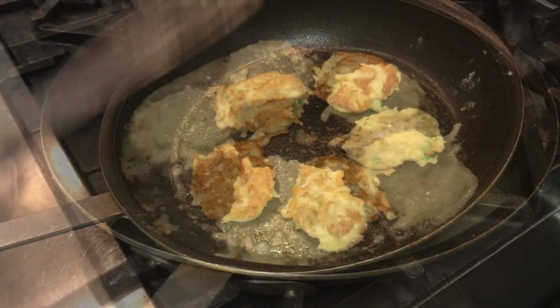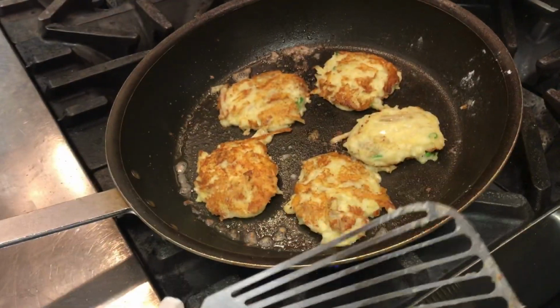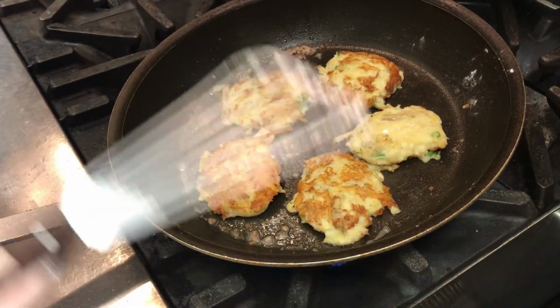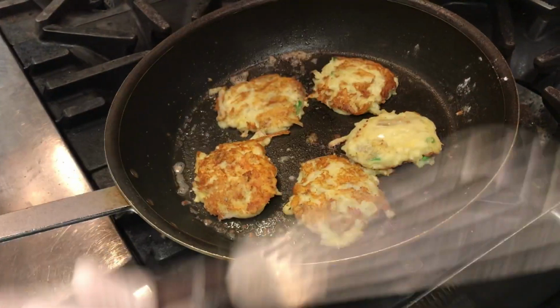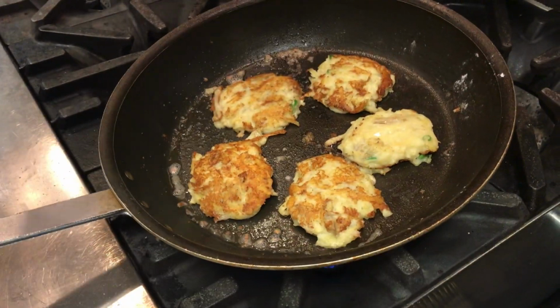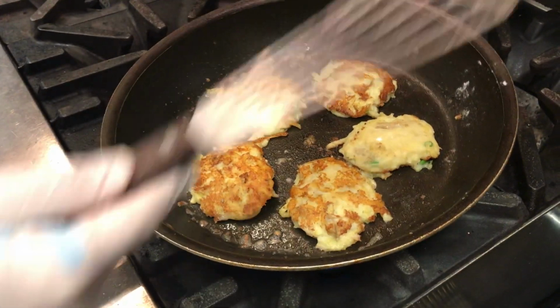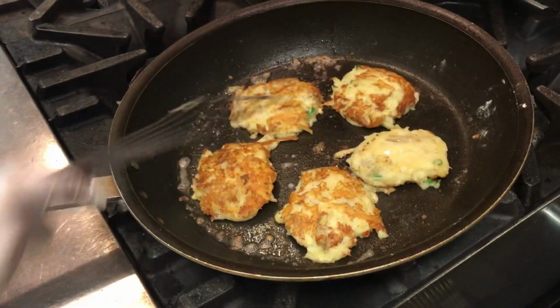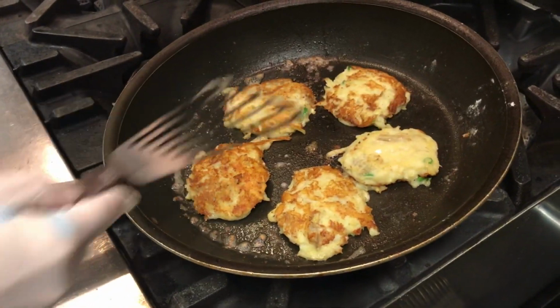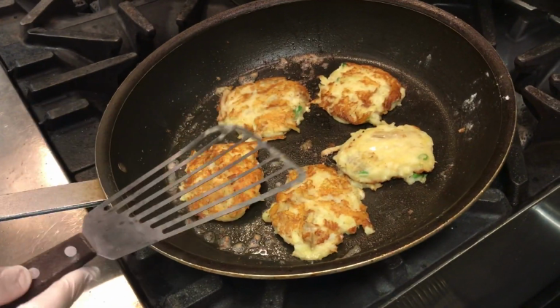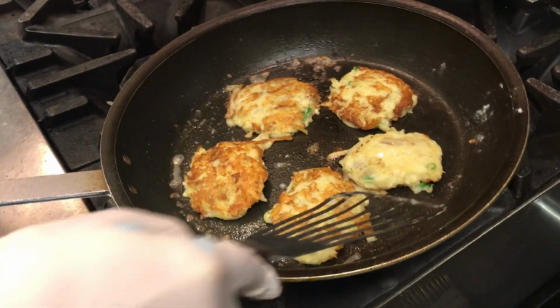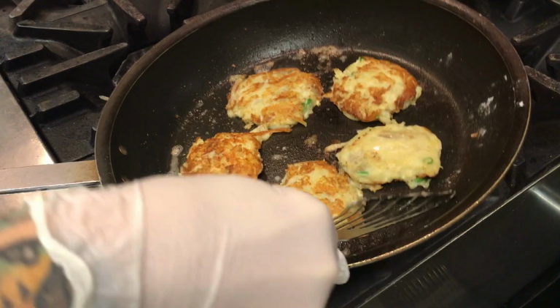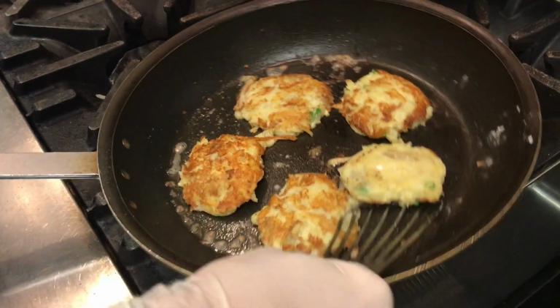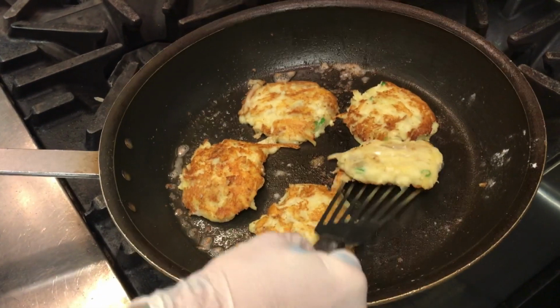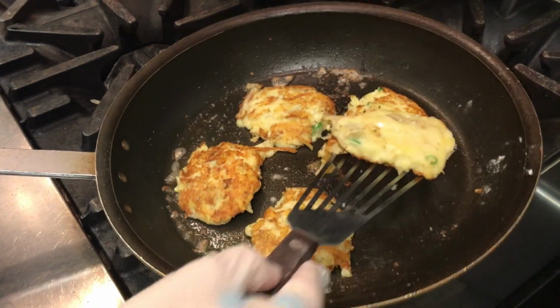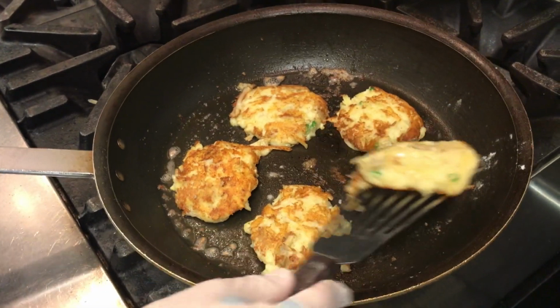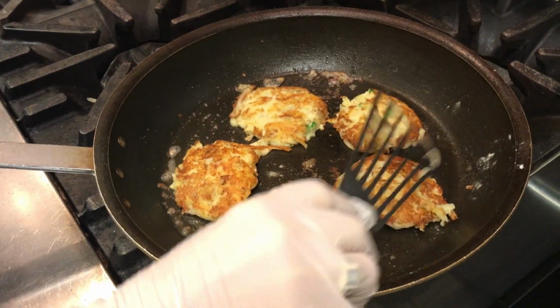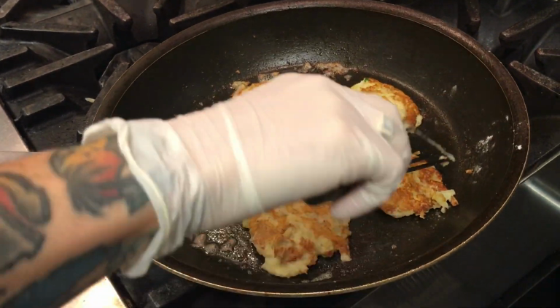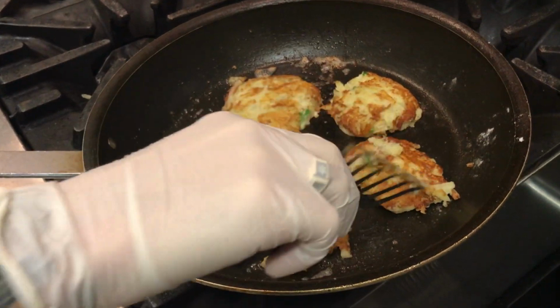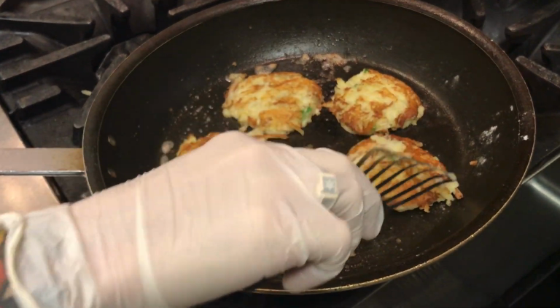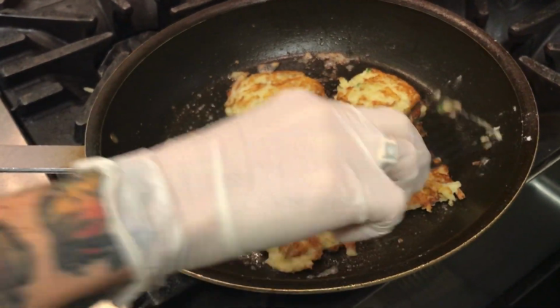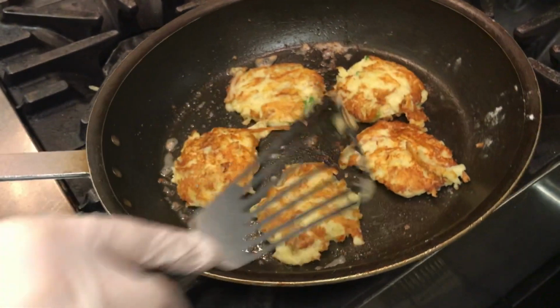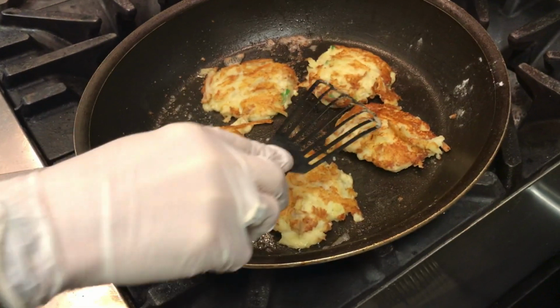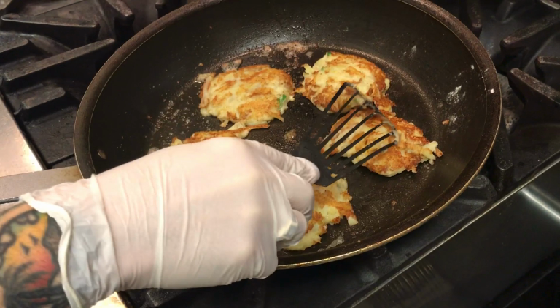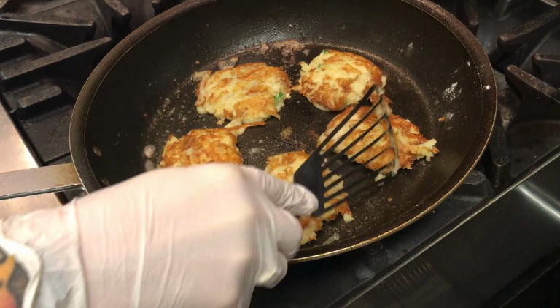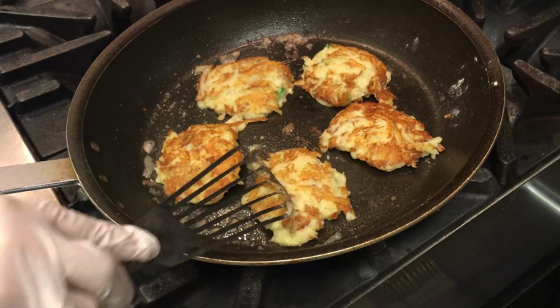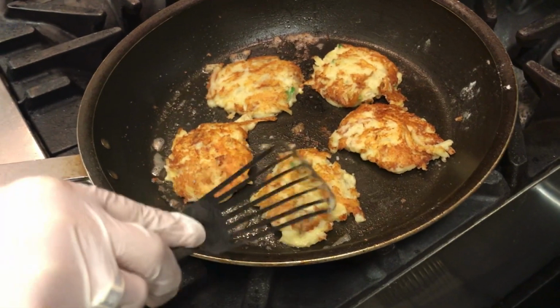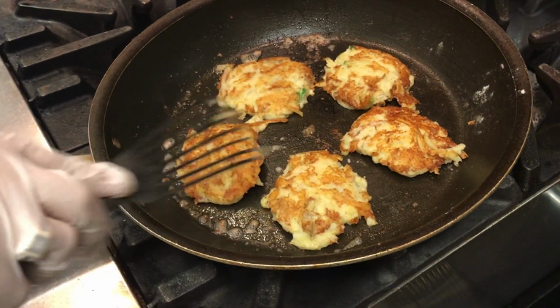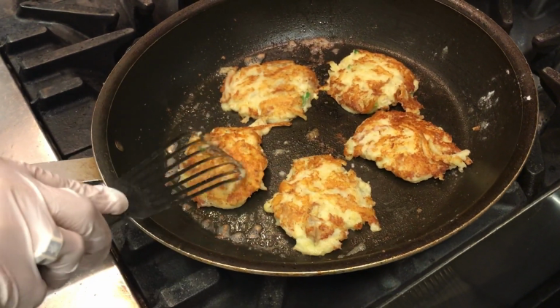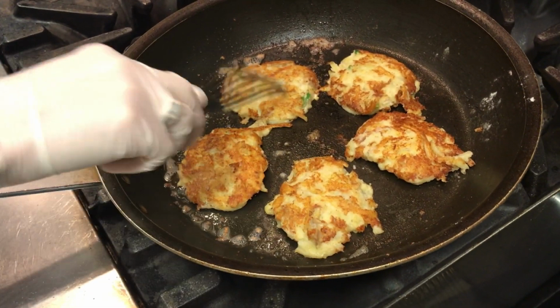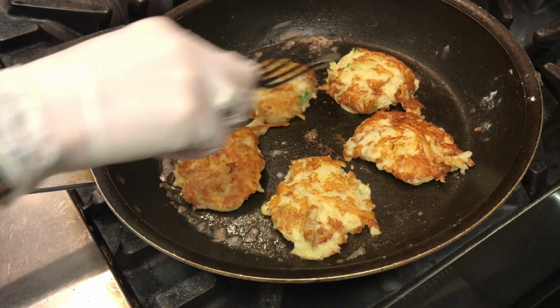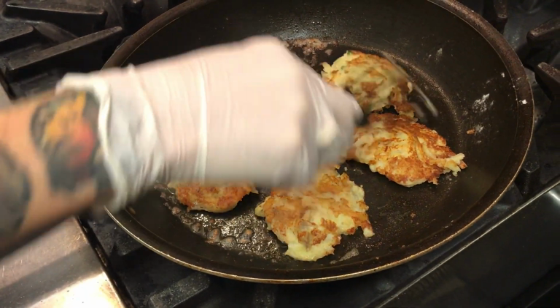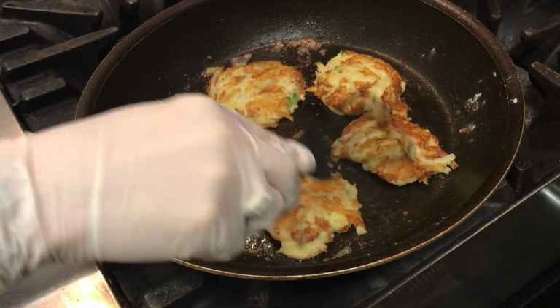After about six minutes, you want to flip them to the other side. As you can see, I've already done that here — I've got one left just to show you some technique. You want a nice little golden brown on each side so they stay together.